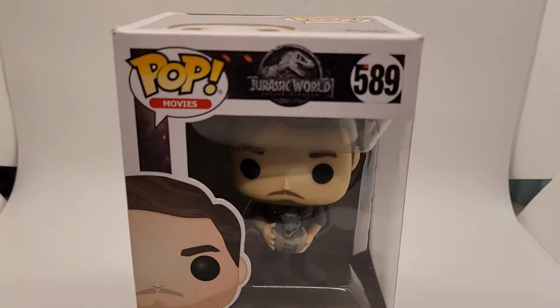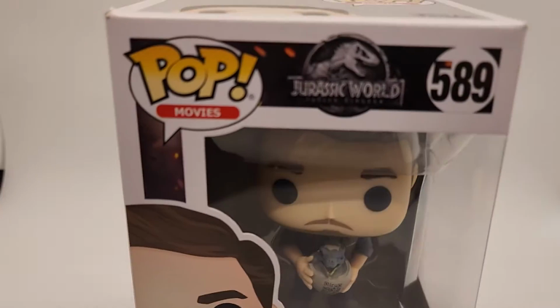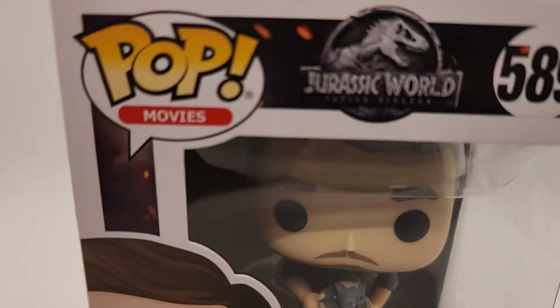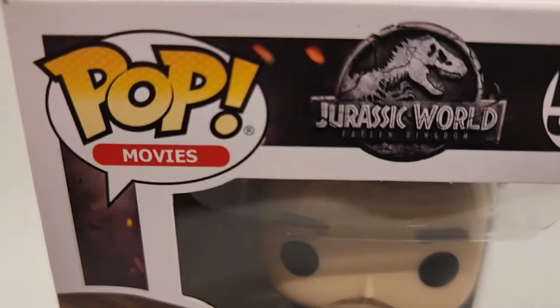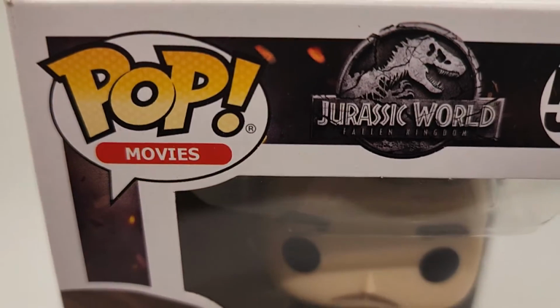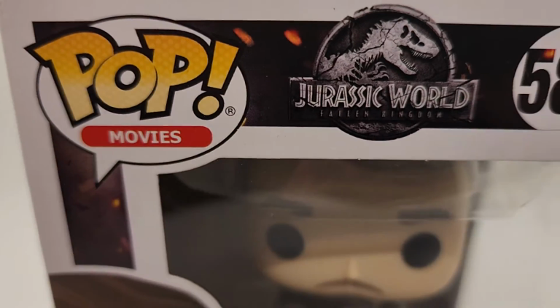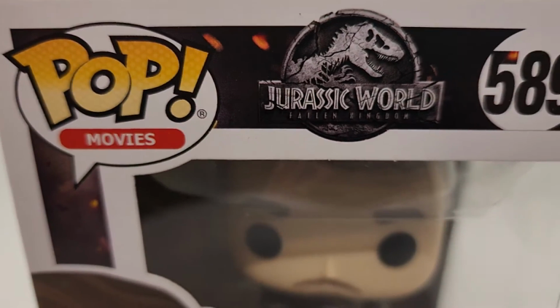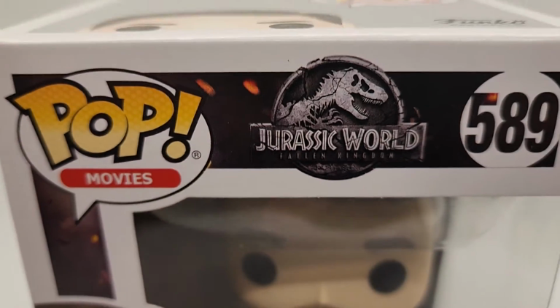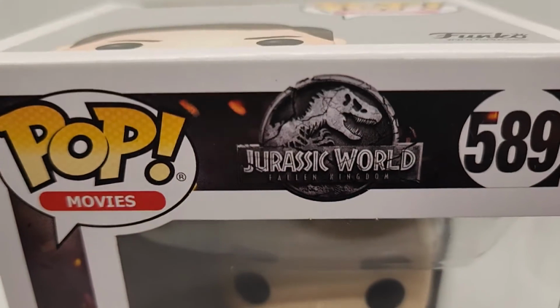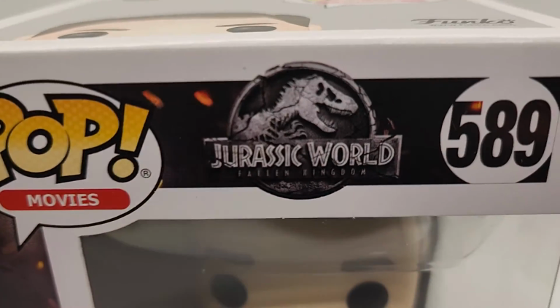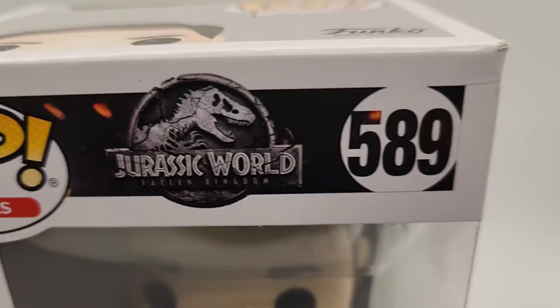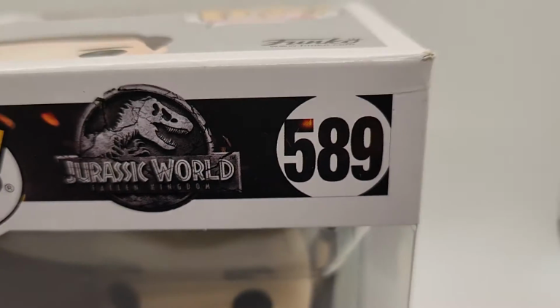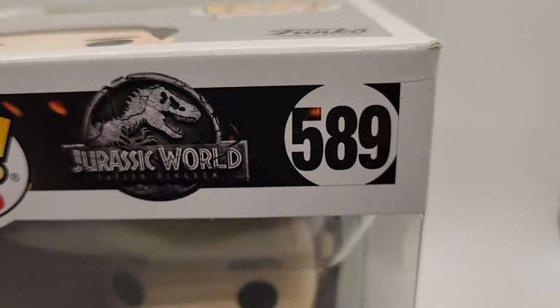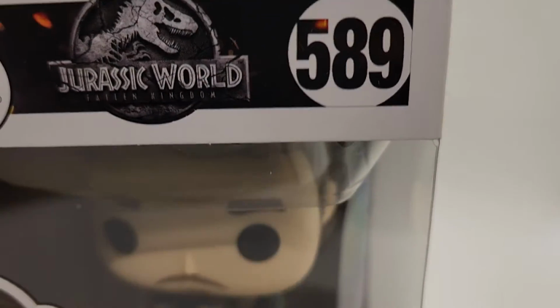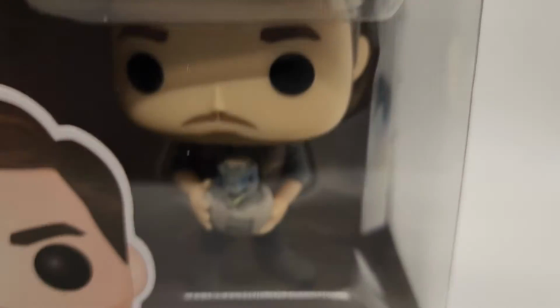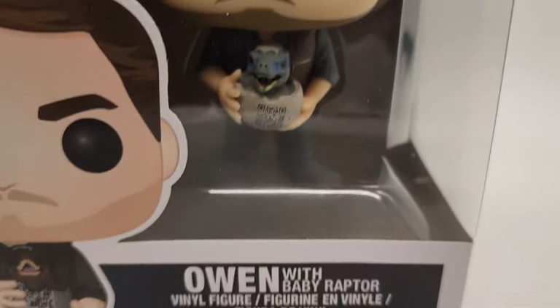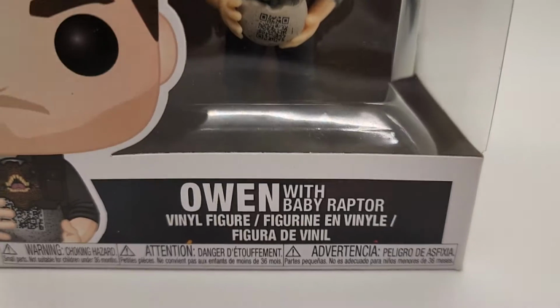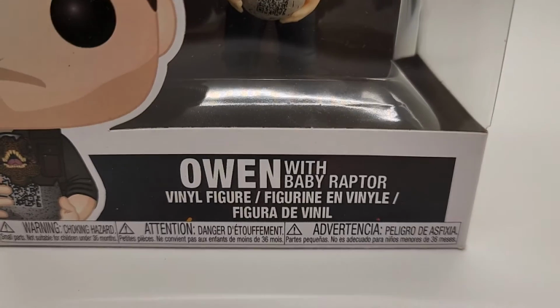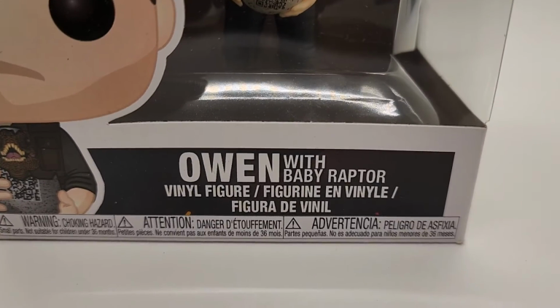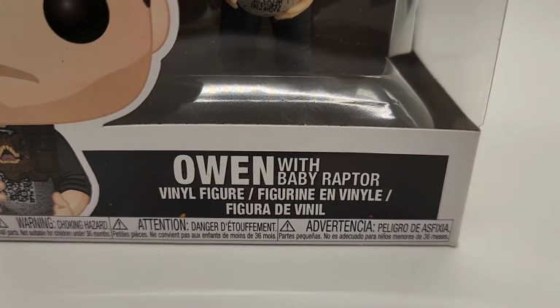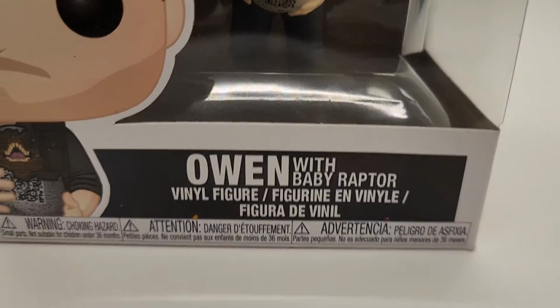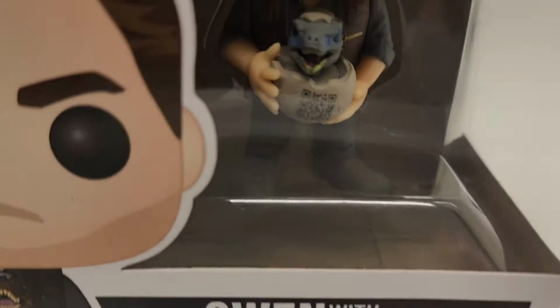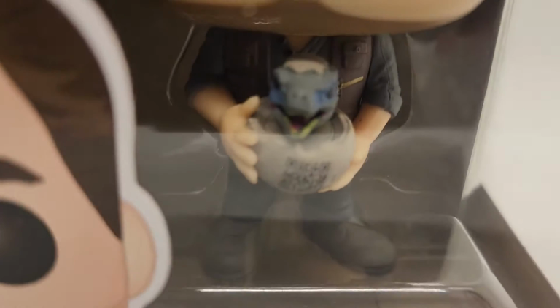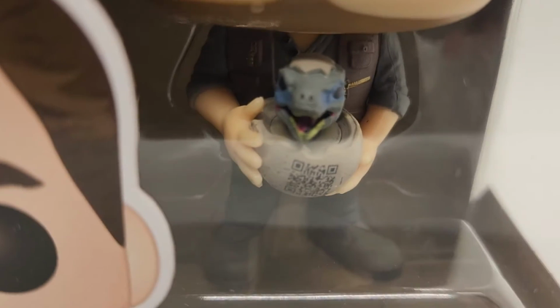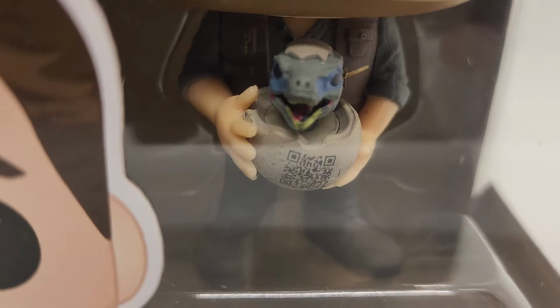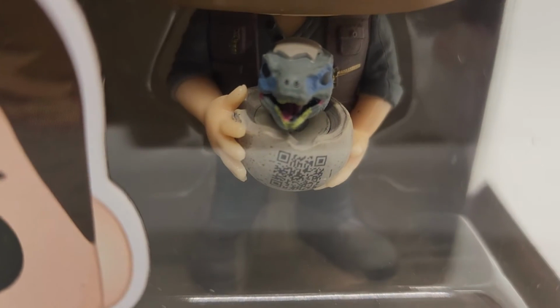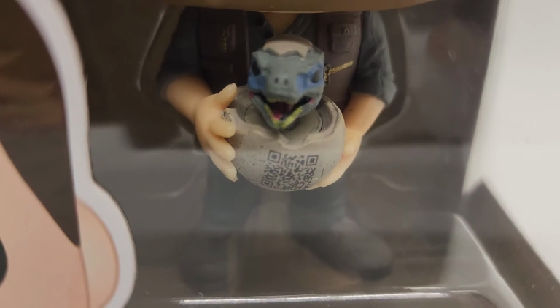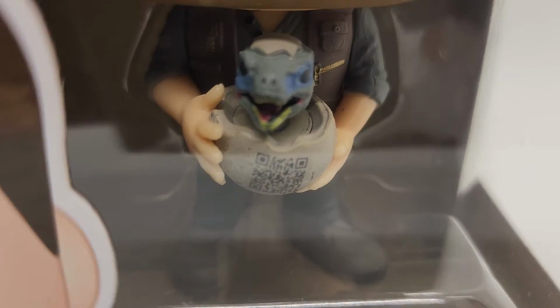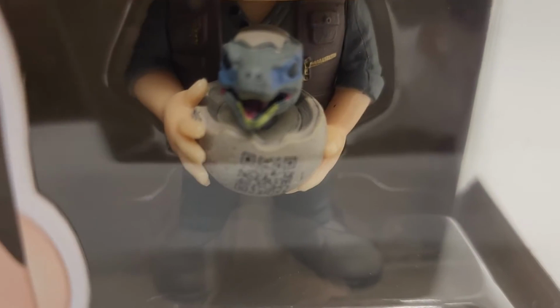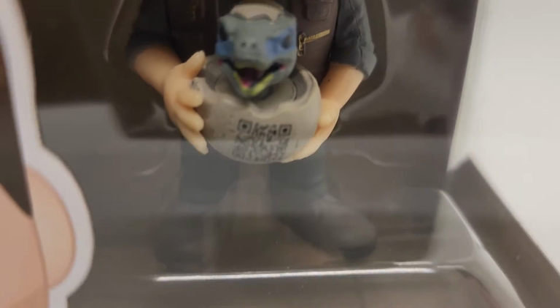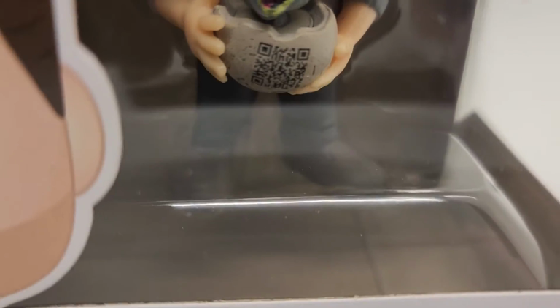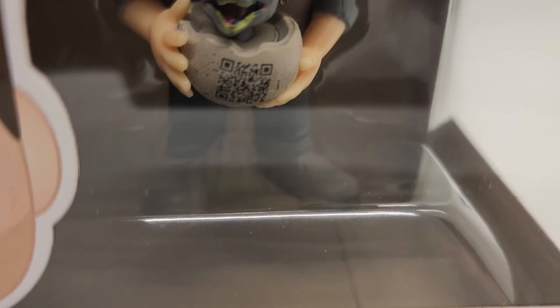Hey everyone, thanks for checking out the video. This is Pop Movies, Jurassic World, number 589. This is Owen with the Baby Raptor. It is a Target exclusive.